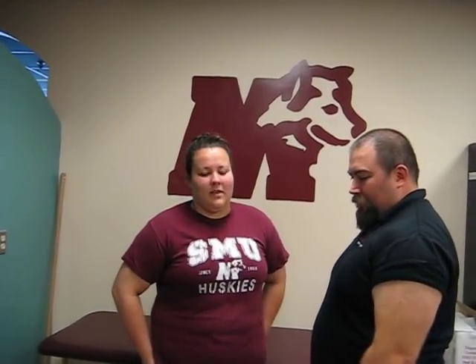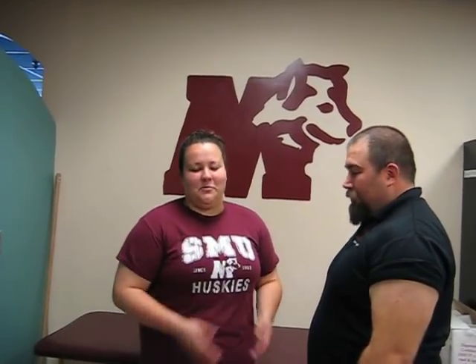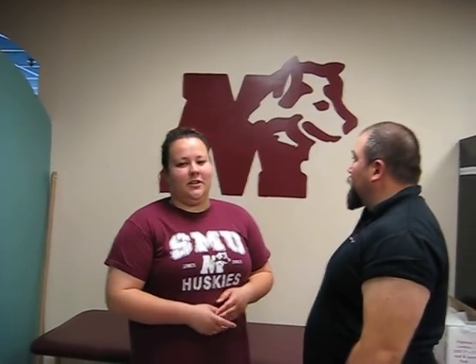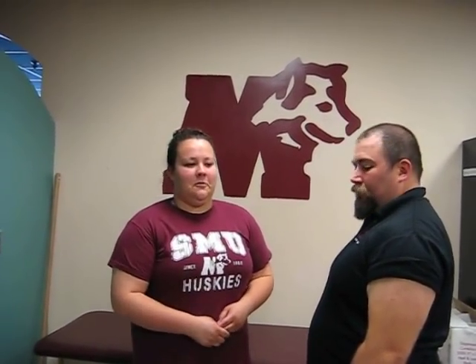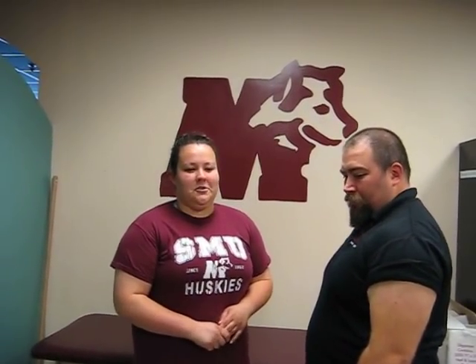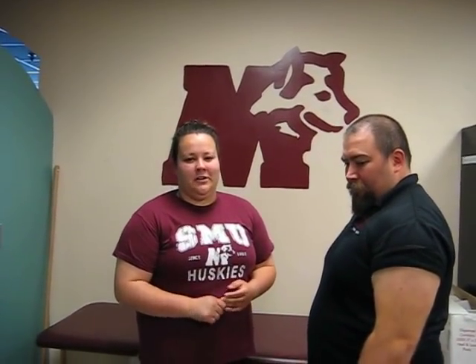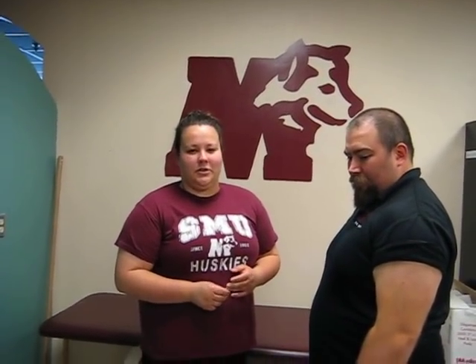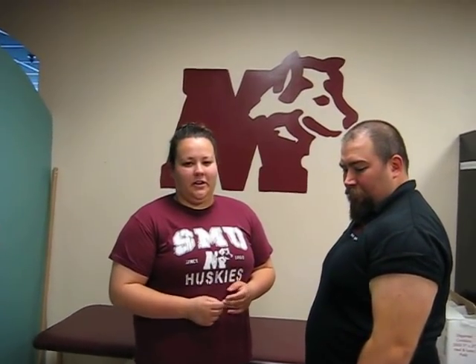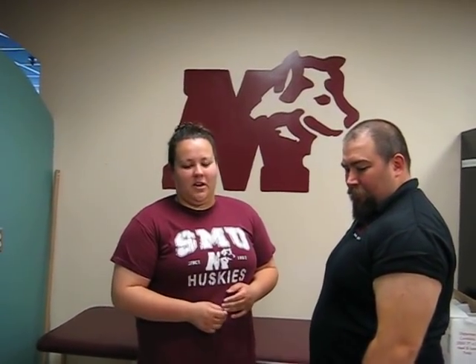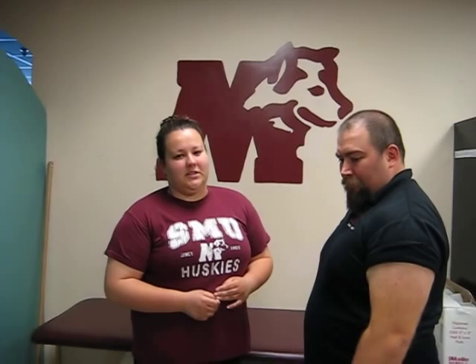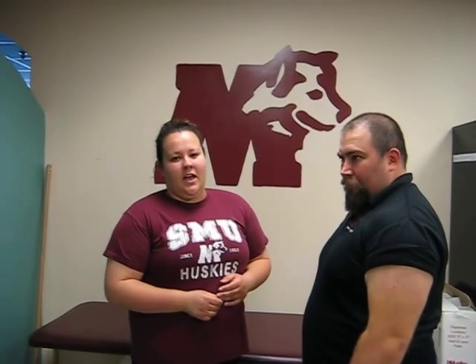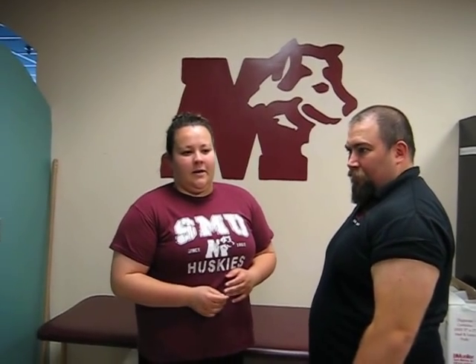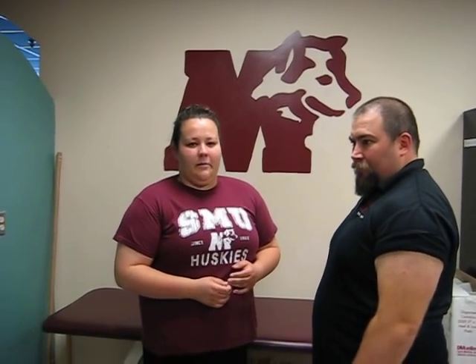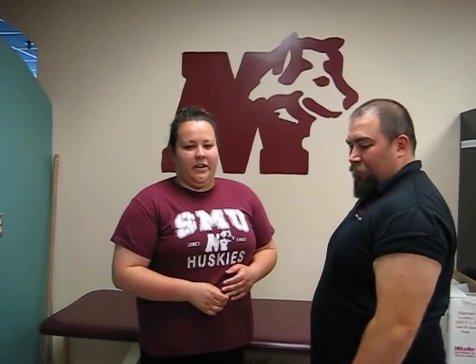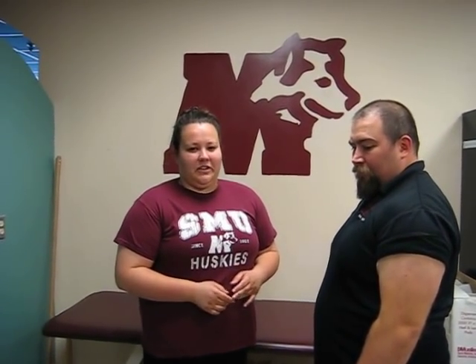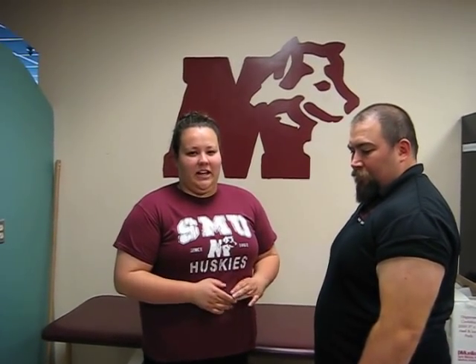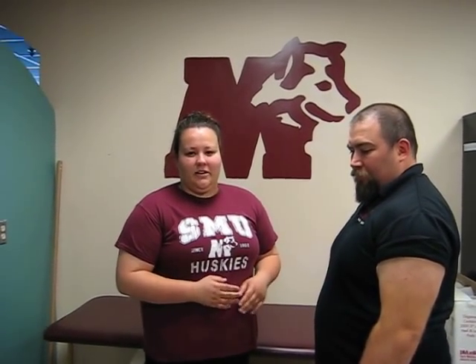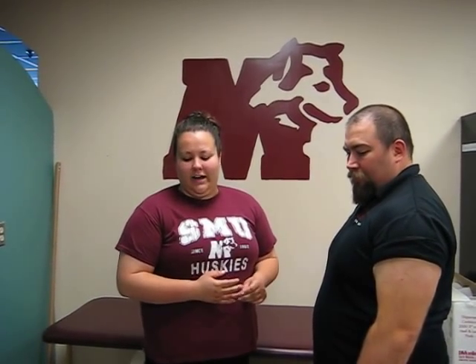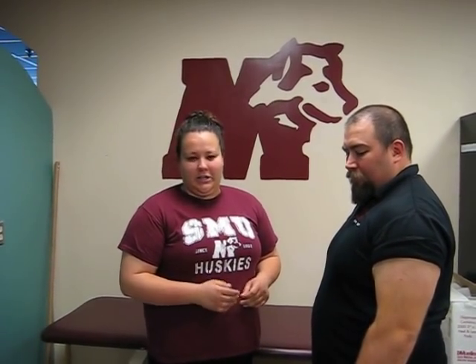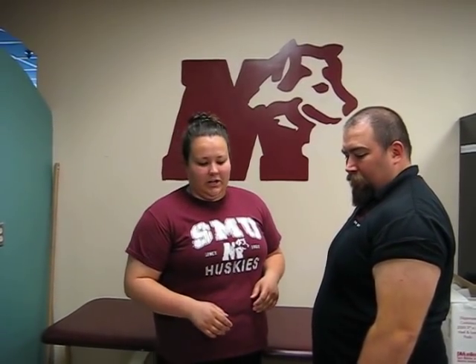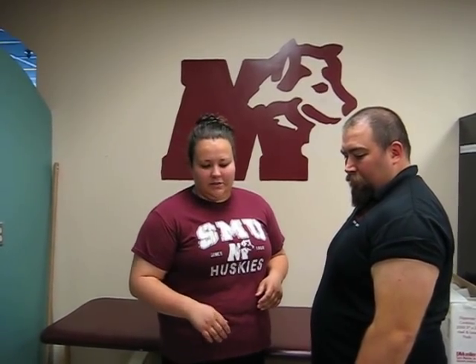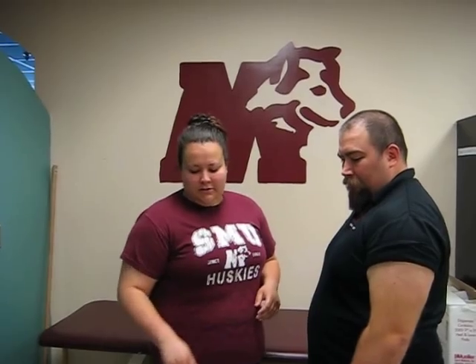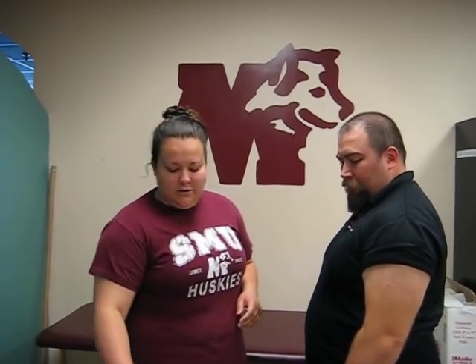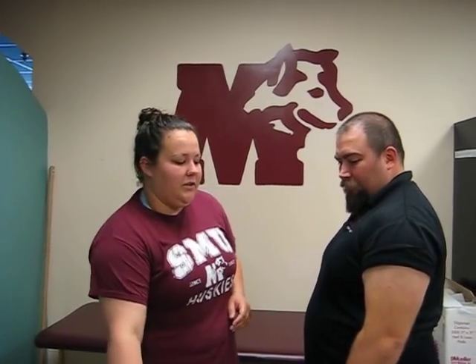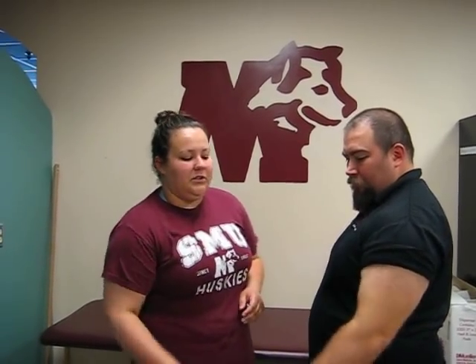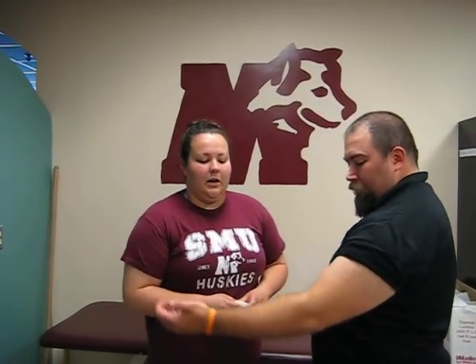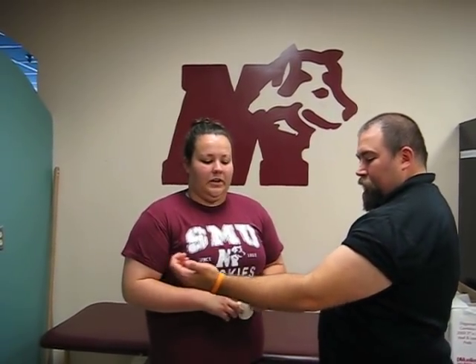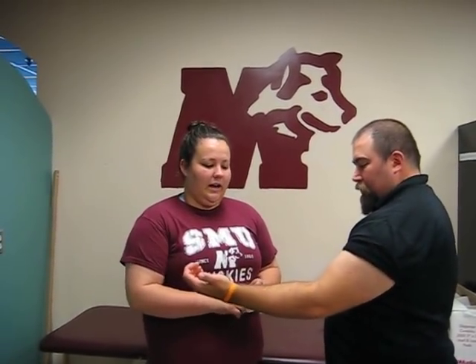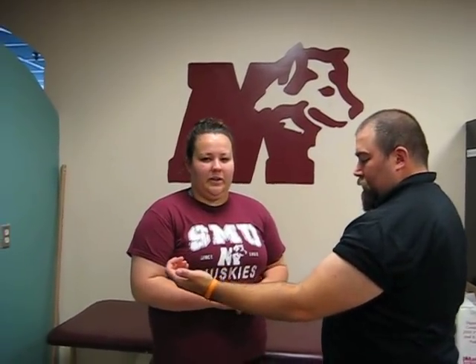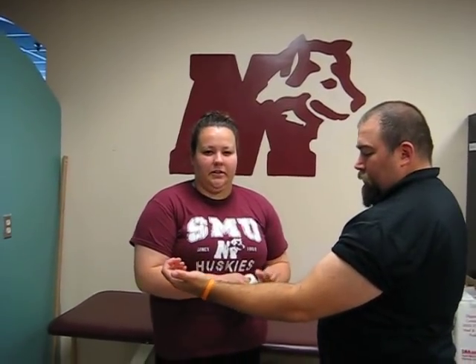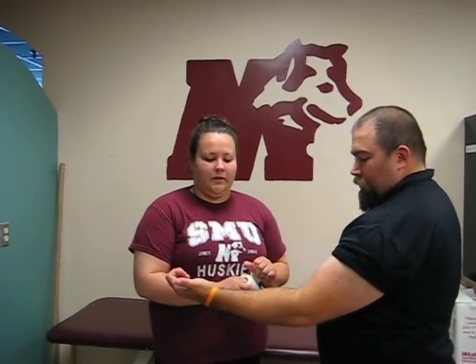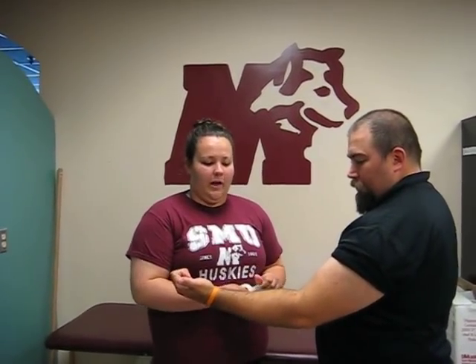Hi, I'm Jessie Dalton. I'm a former student trainer here at St. Mary's University. I'm now a certification candidate at Sheridan College. We're going to do a simple tape job for hyperextension of the elbow.